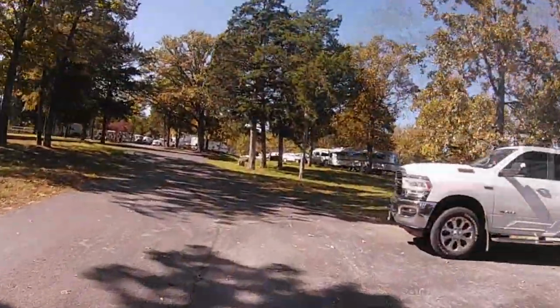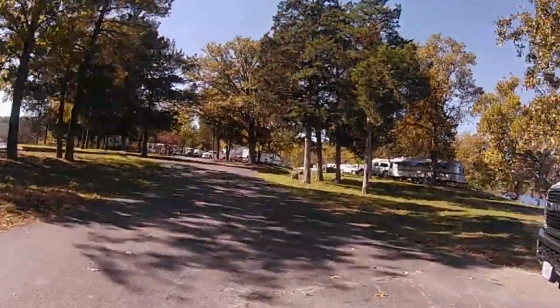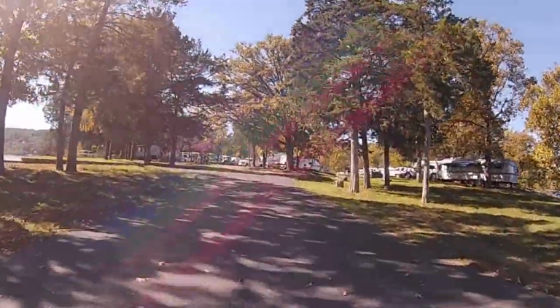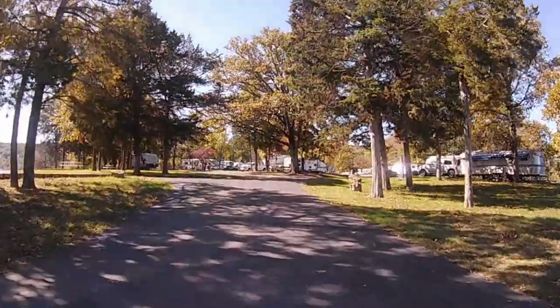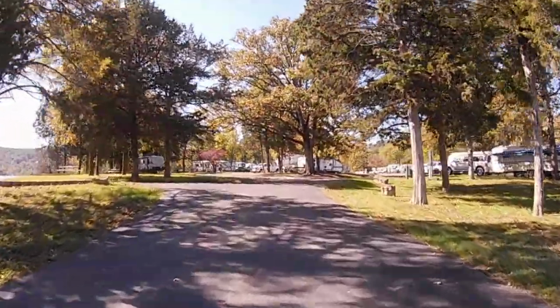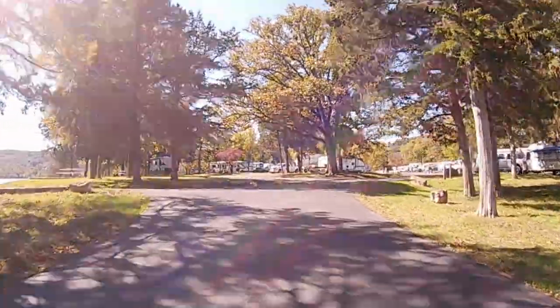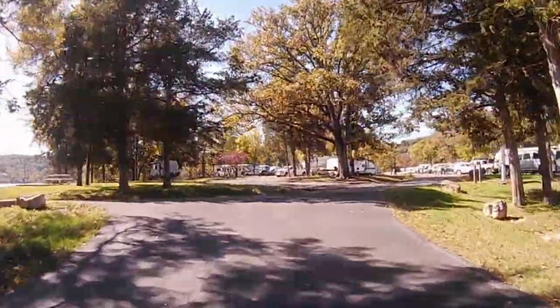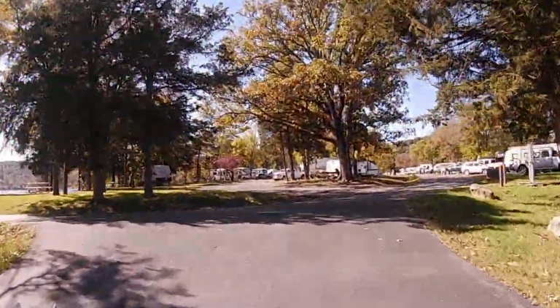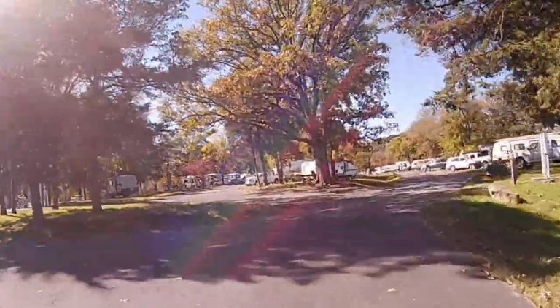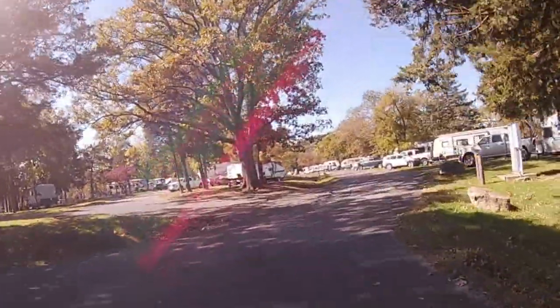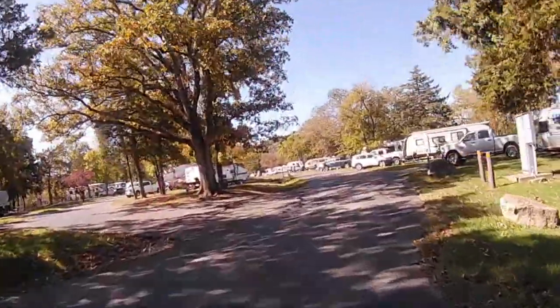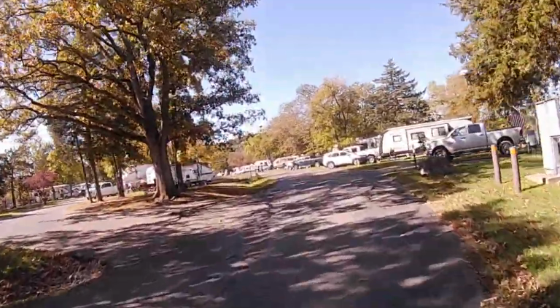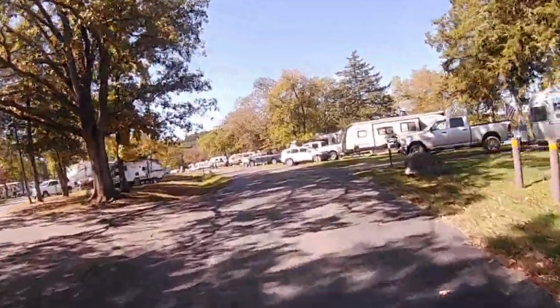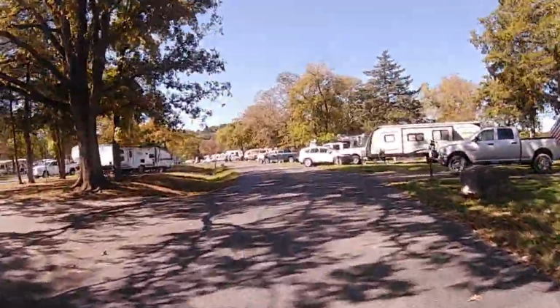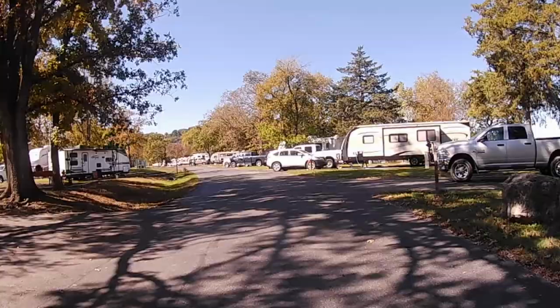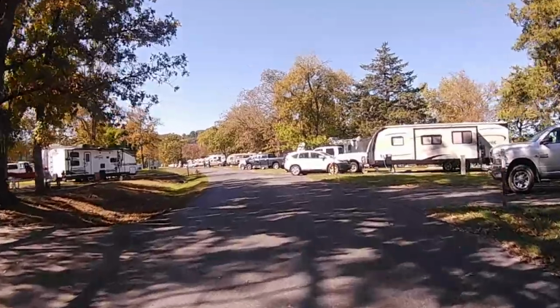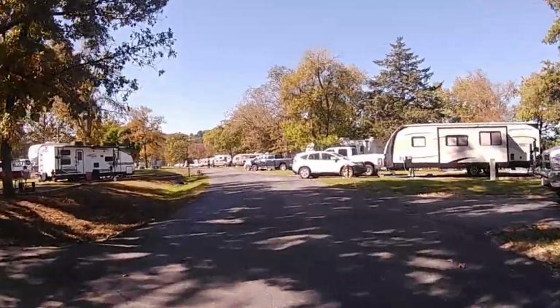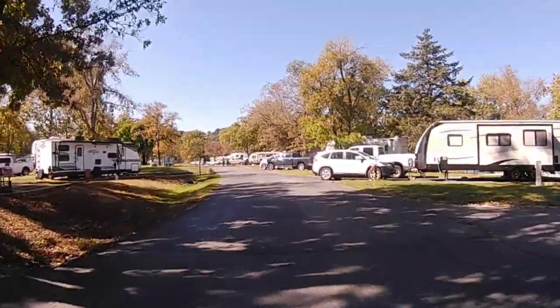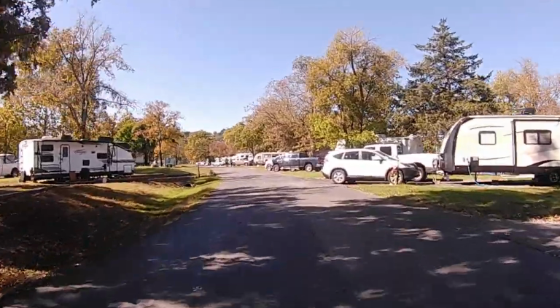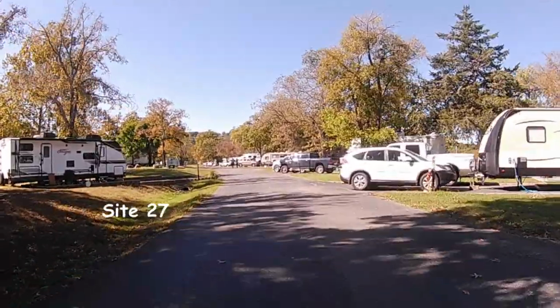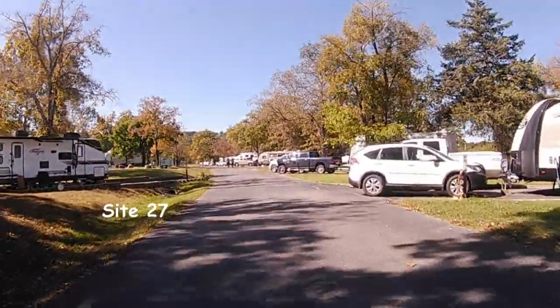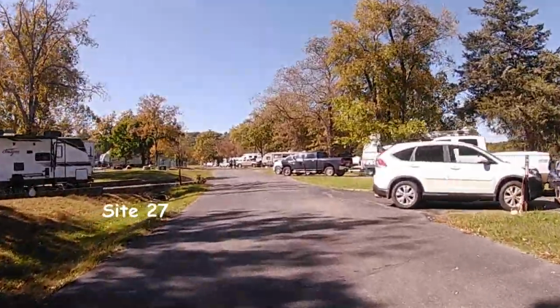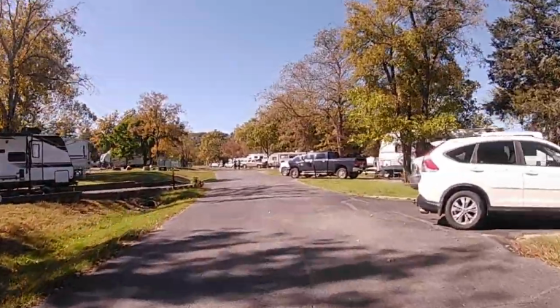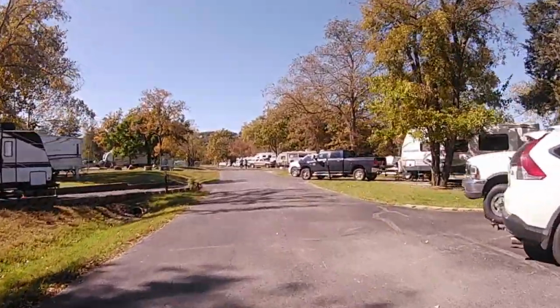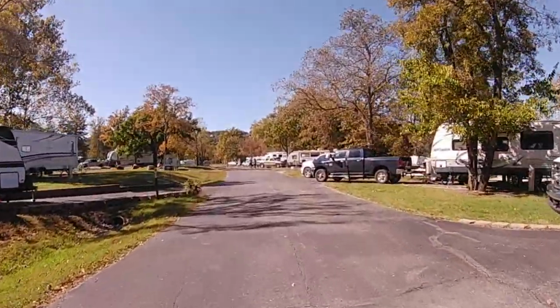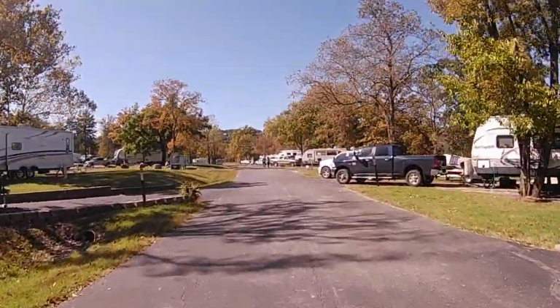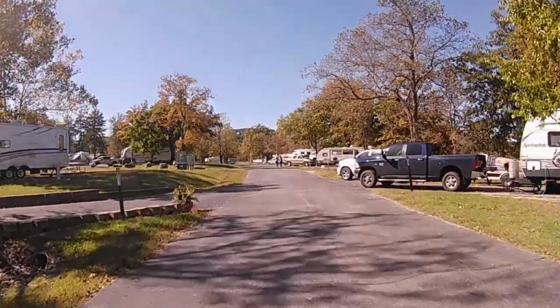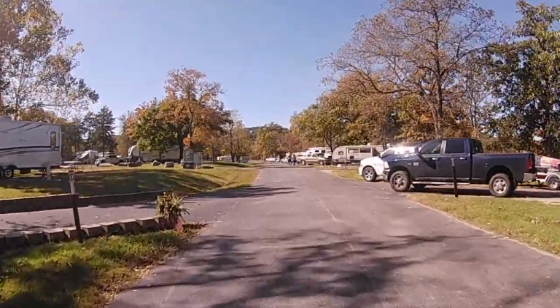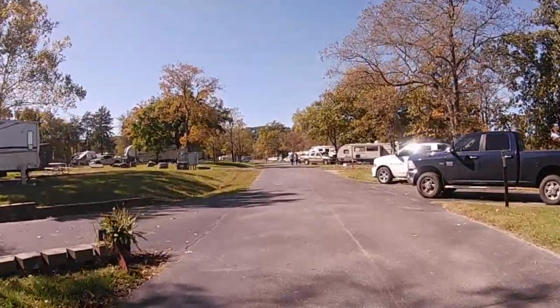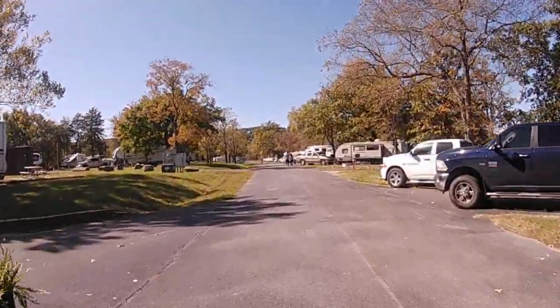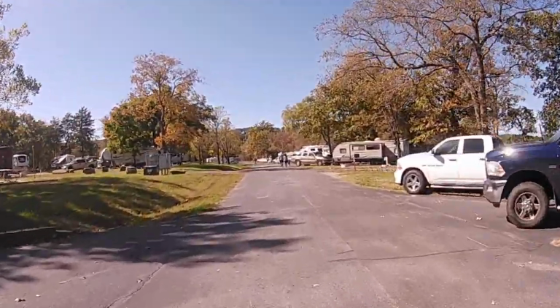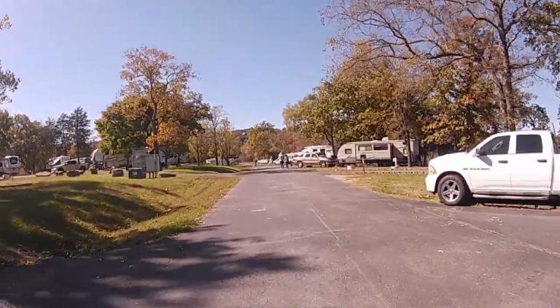We had wonderful views. We're going to continue around on the north side of the peninsula, and the sites on the right hand side start with site 25 and go to 35.